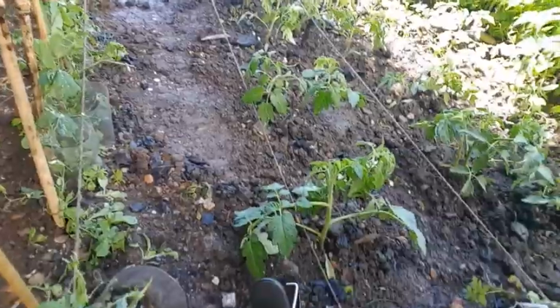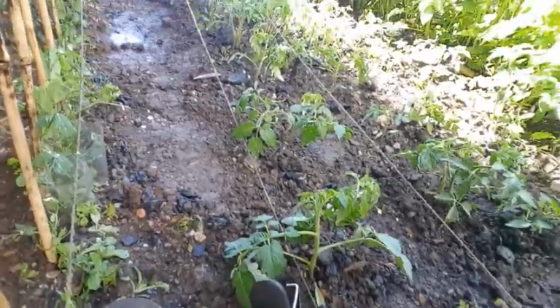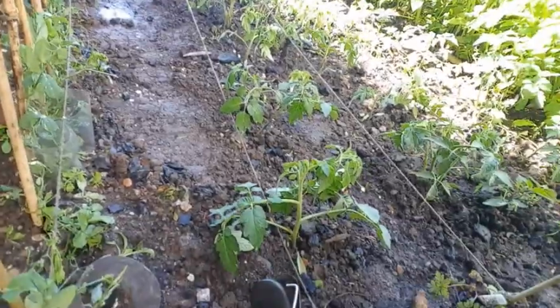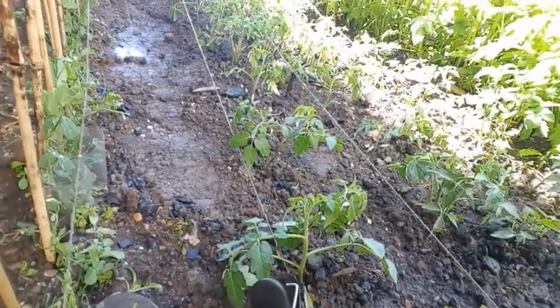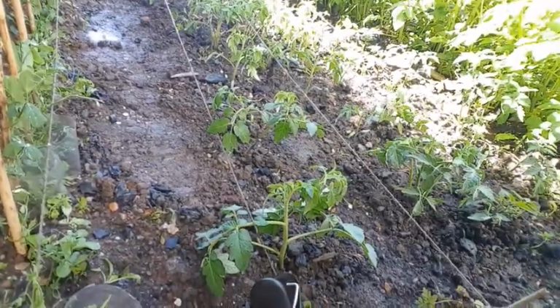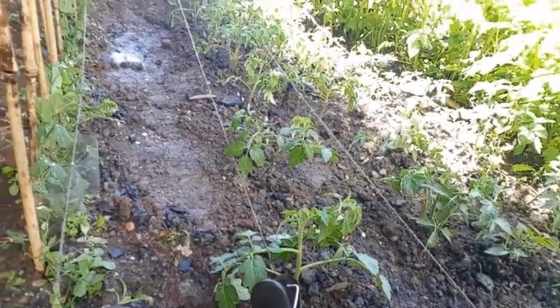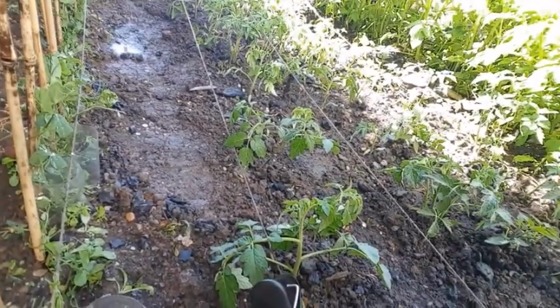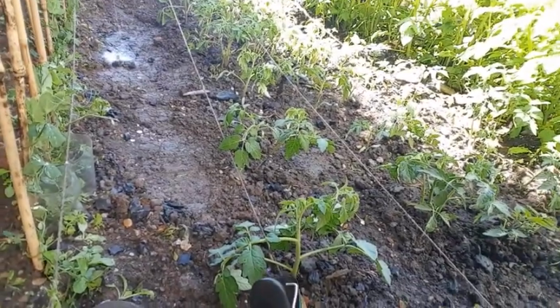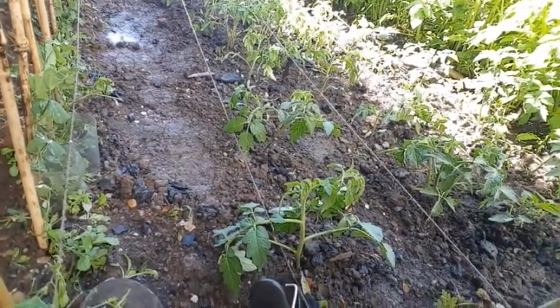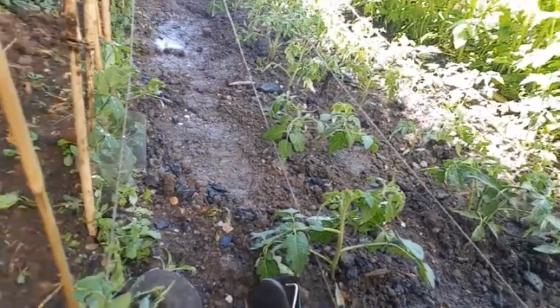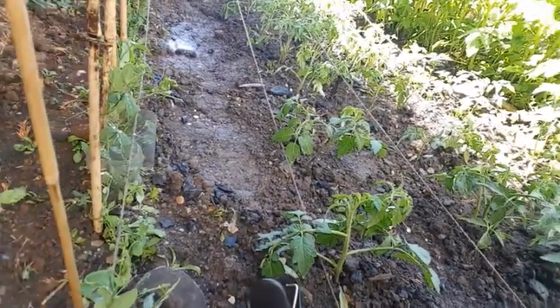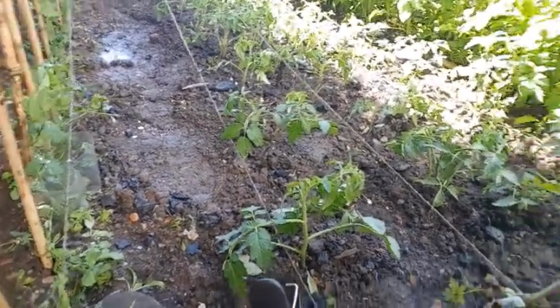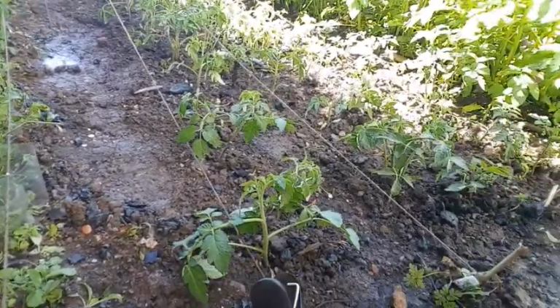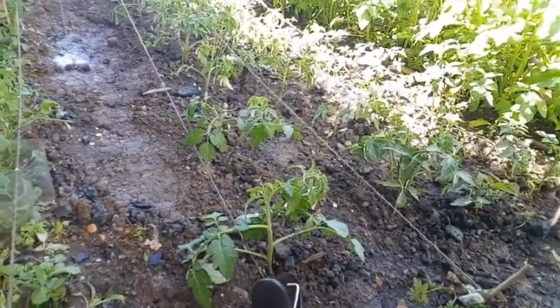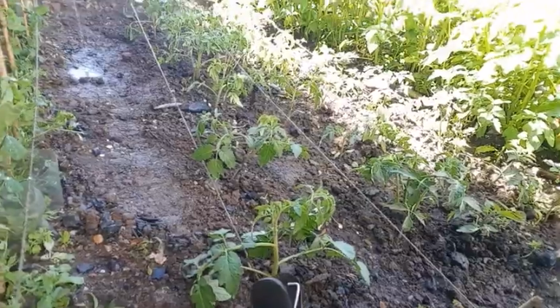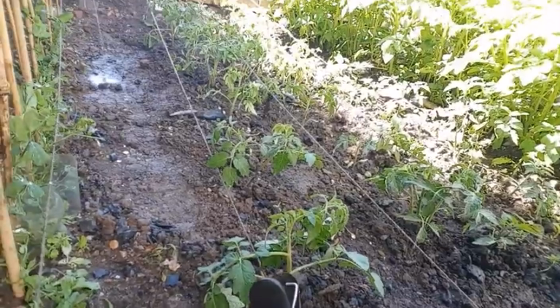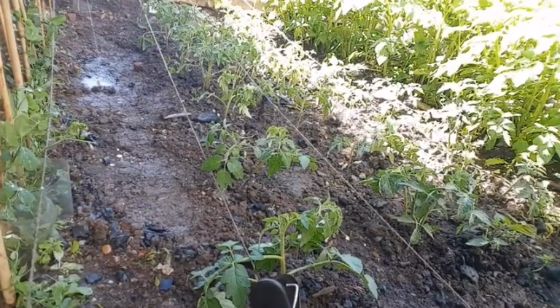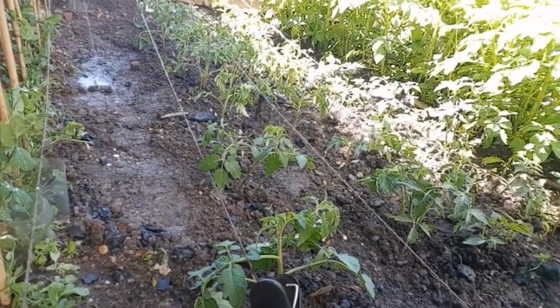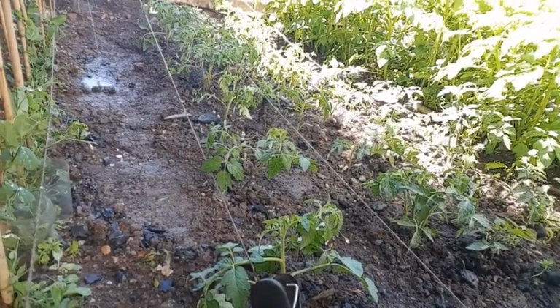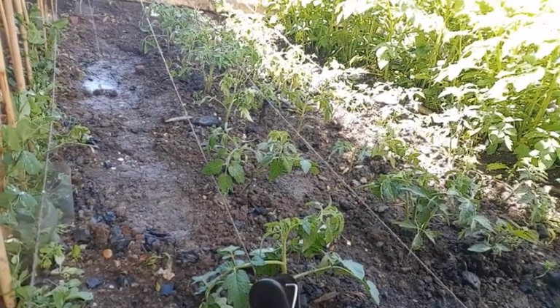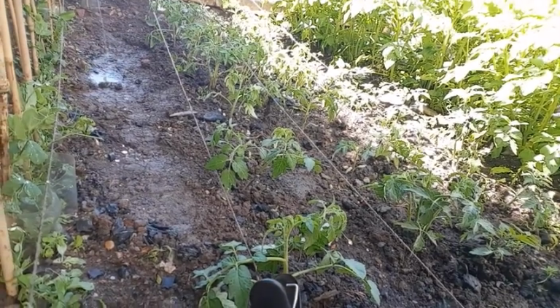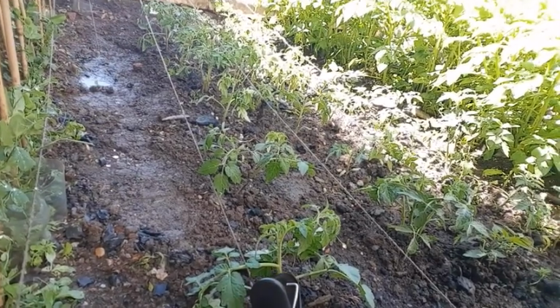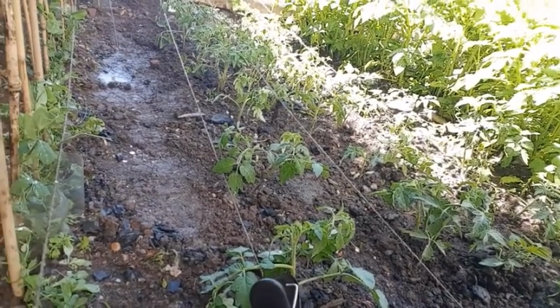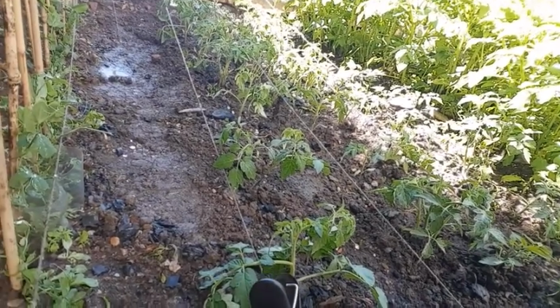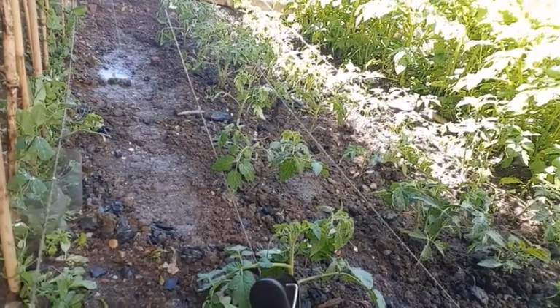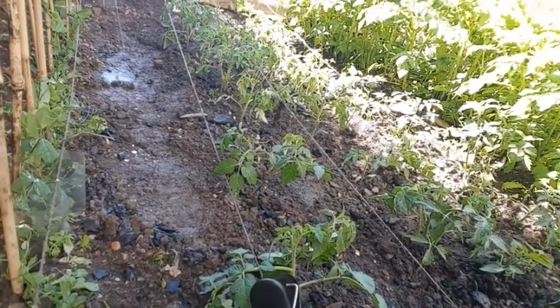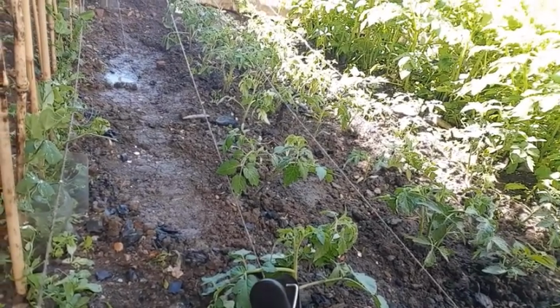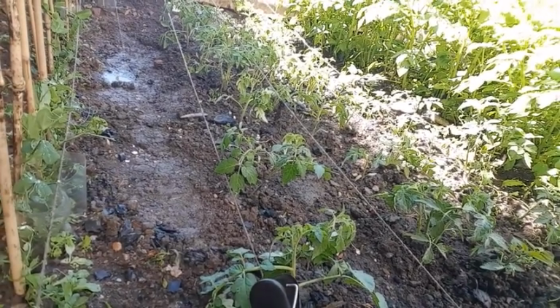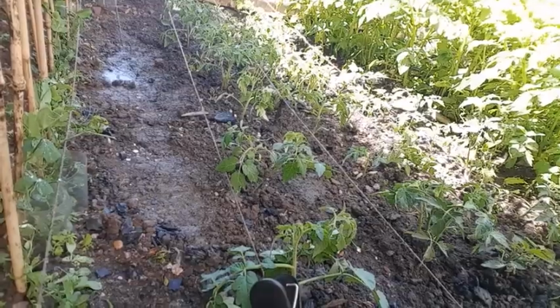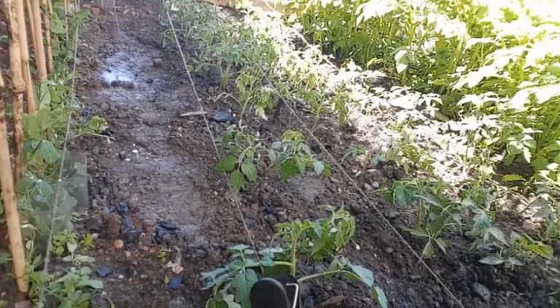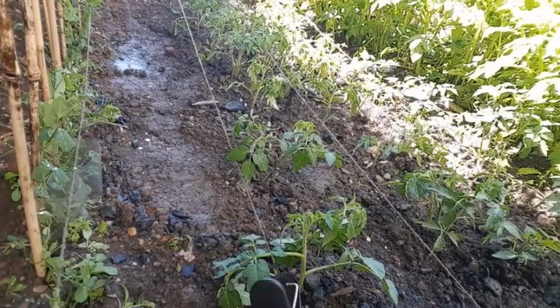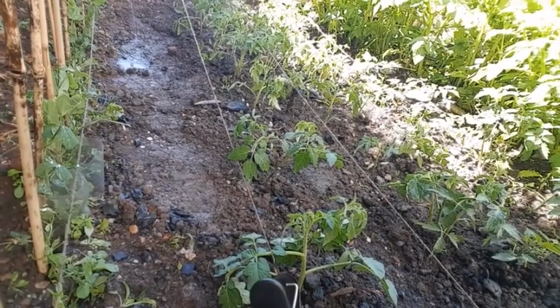Here are my tomato plants. These guys are grown in my little mini greenhouse and they were literally touching the roof, so I've just planted them and given them a good water, and hopefully they'll grow up in this space.